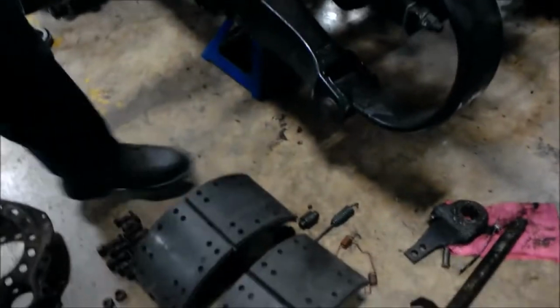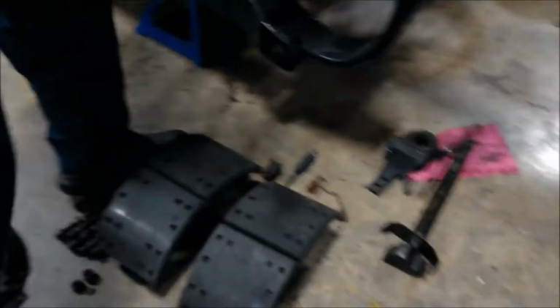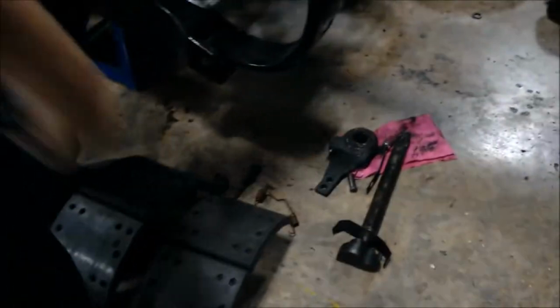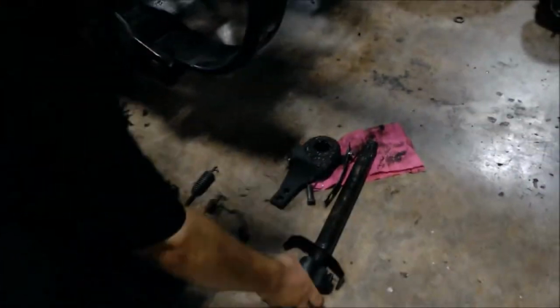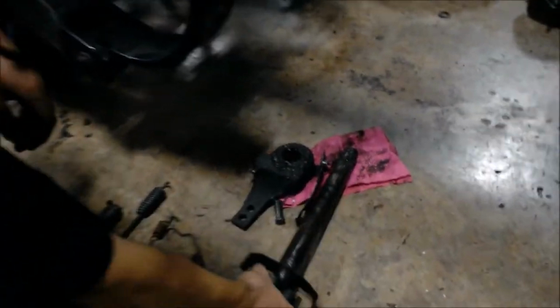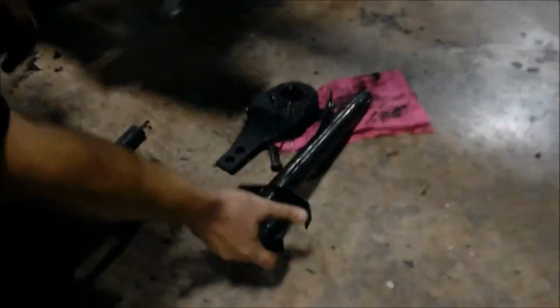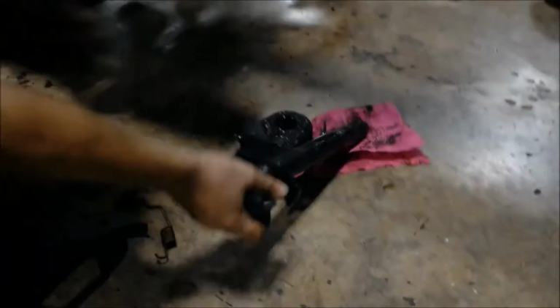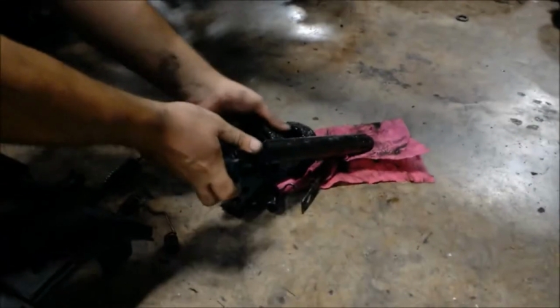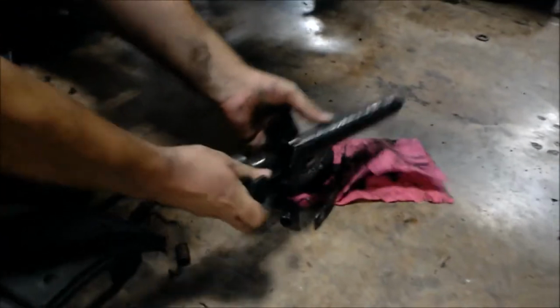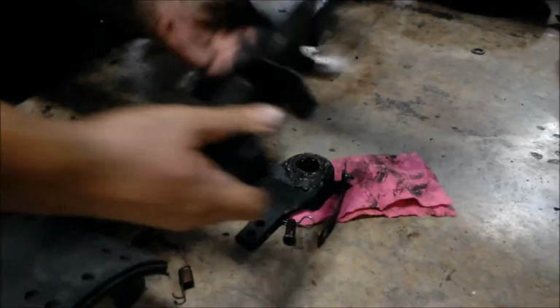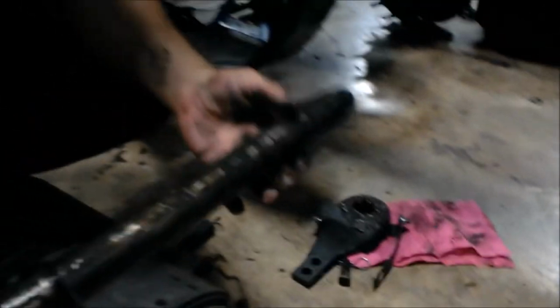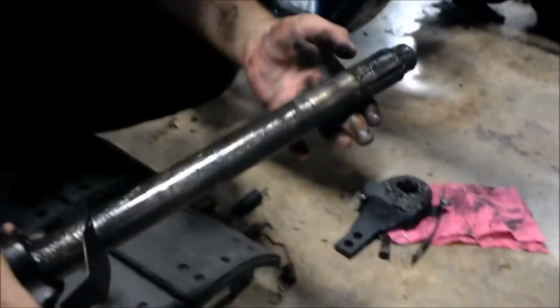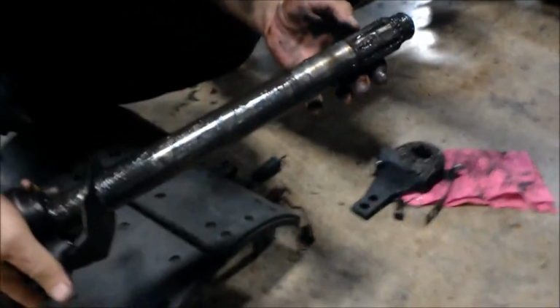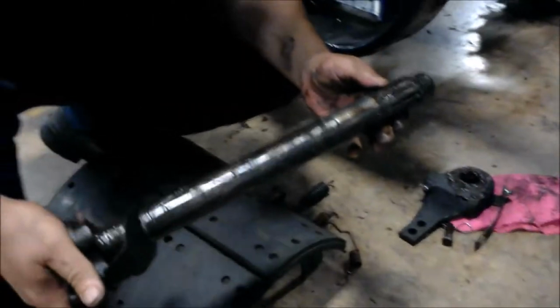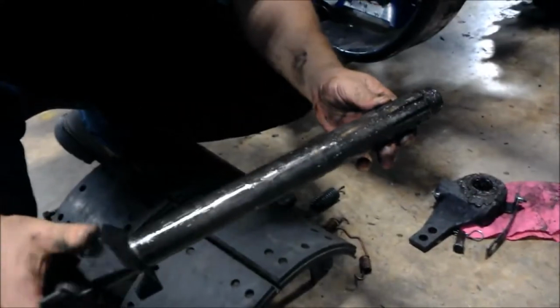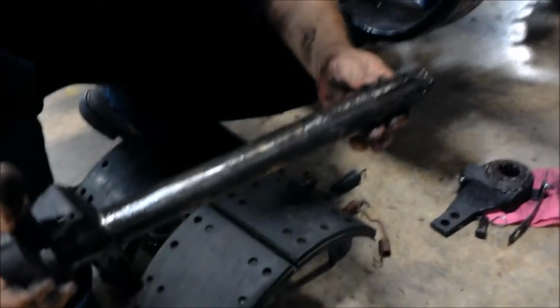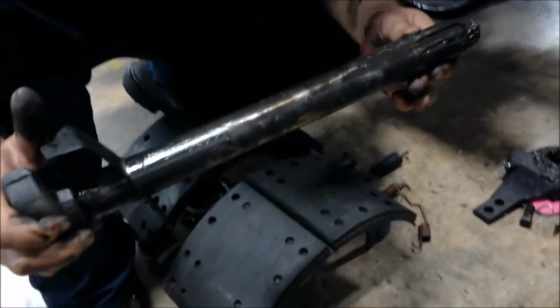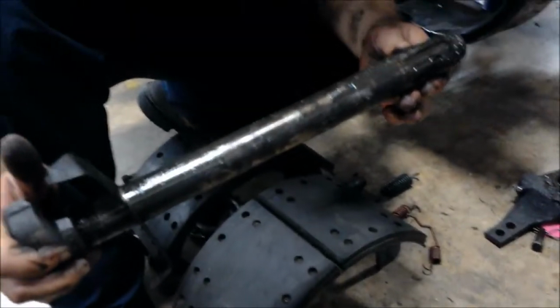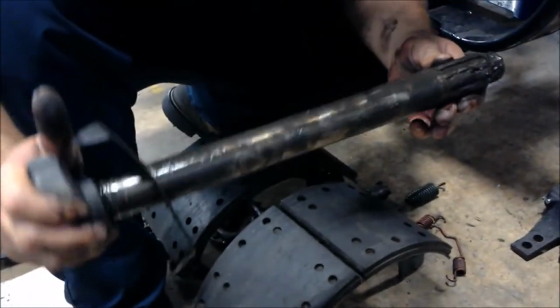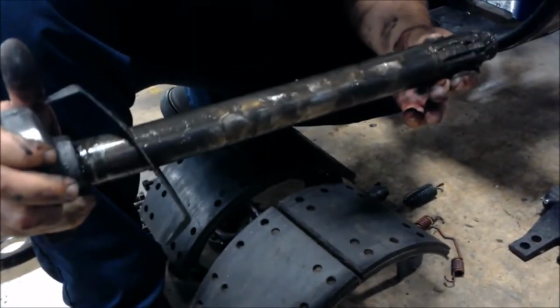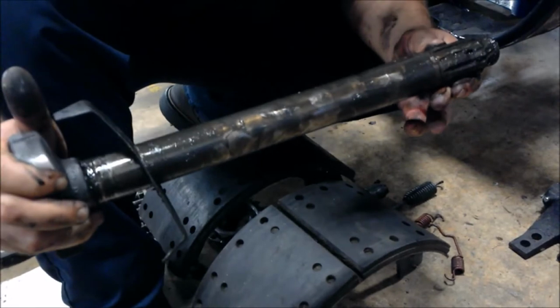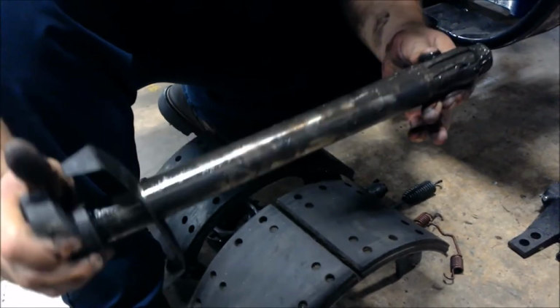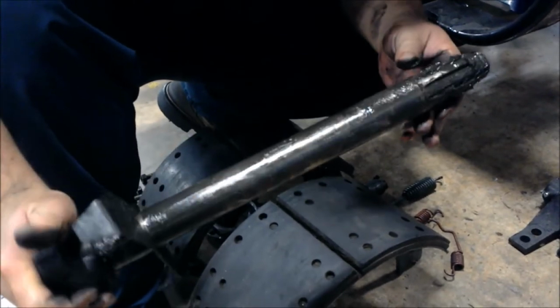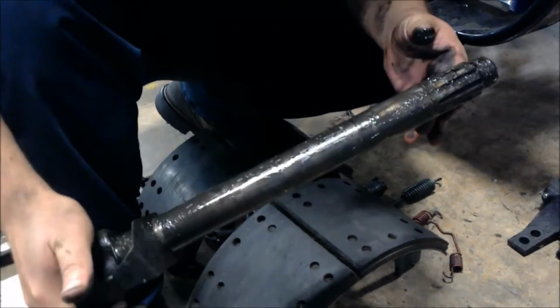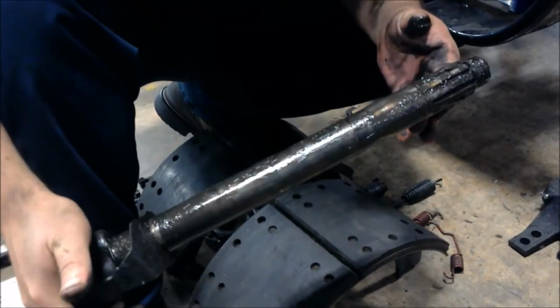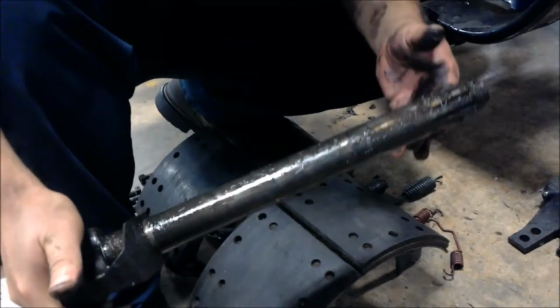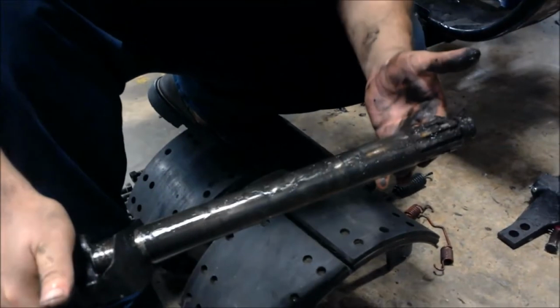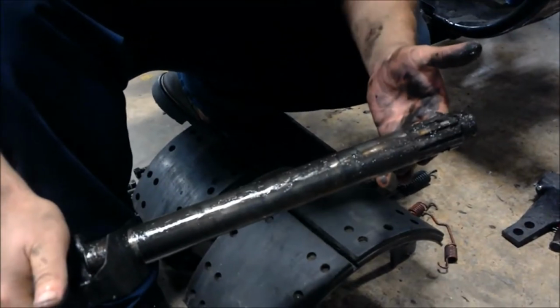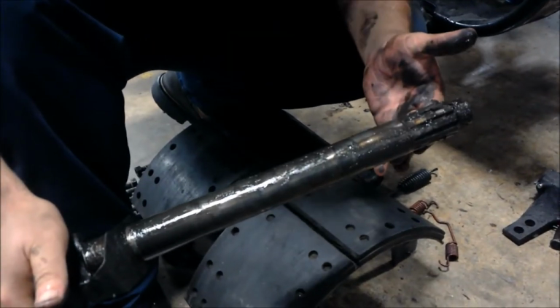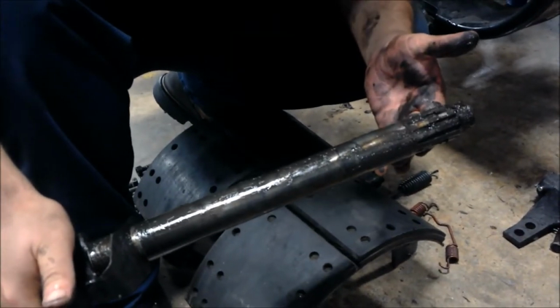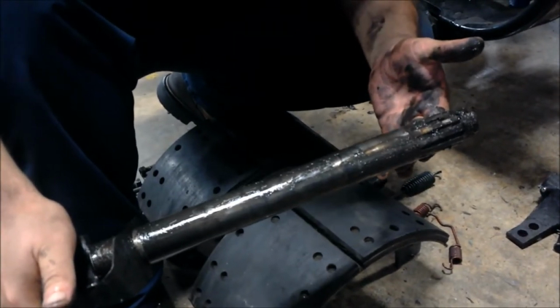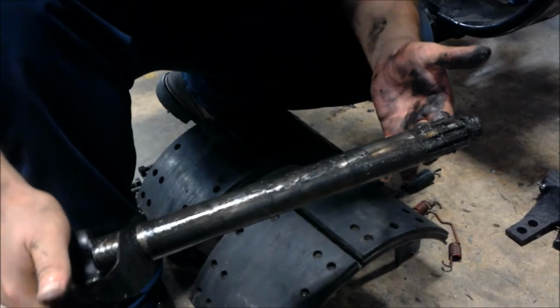We can see the S-cam shaft. We go over here to the splines — we're looking for anything like twisted or worn splines. Now, this should have been cleaned off, but since this is just a trainer right now, I'm not going to worry about it.